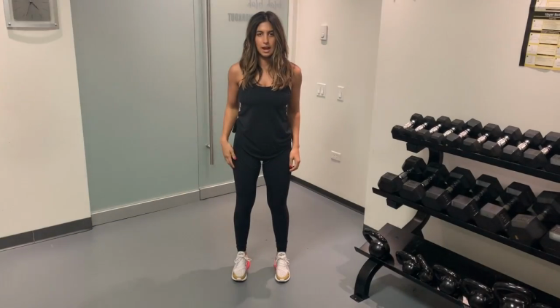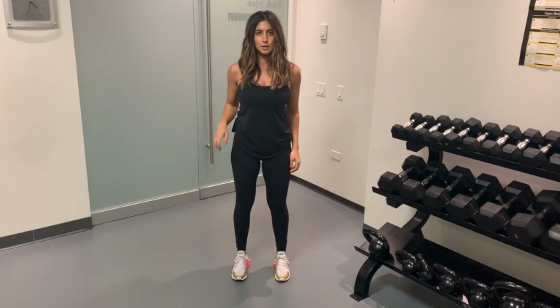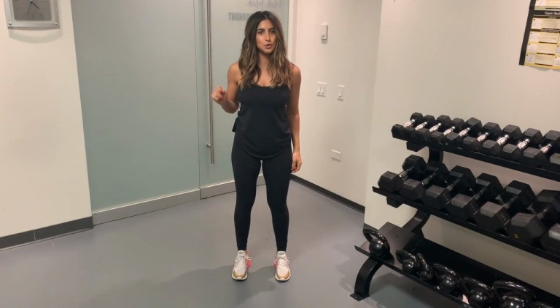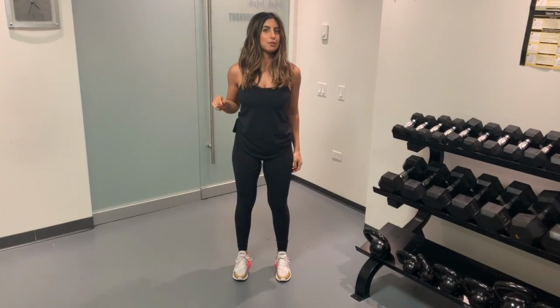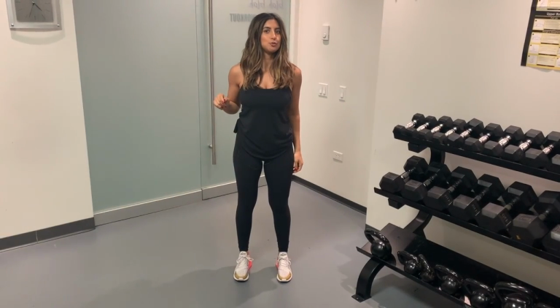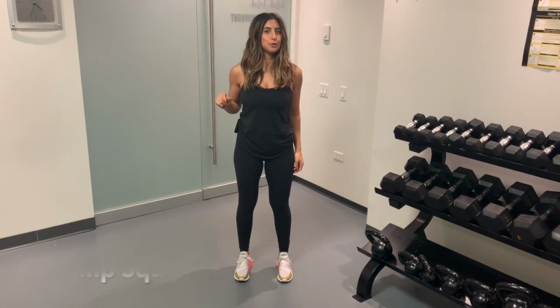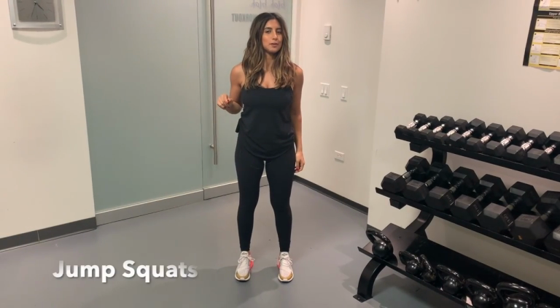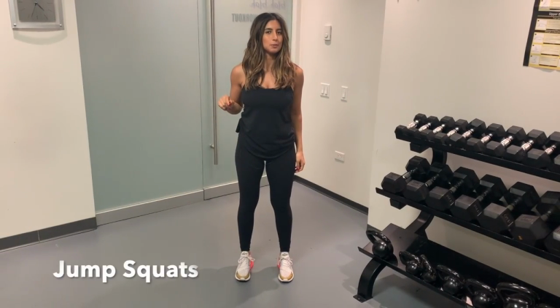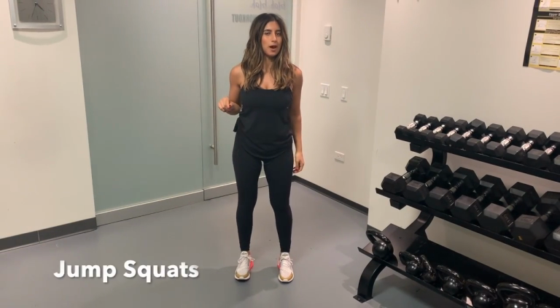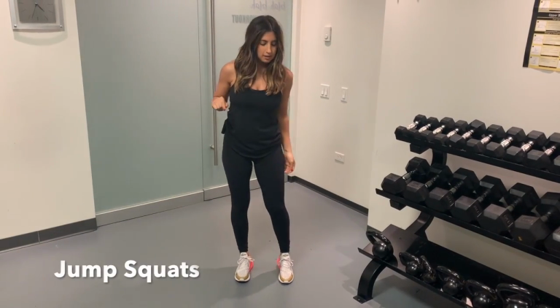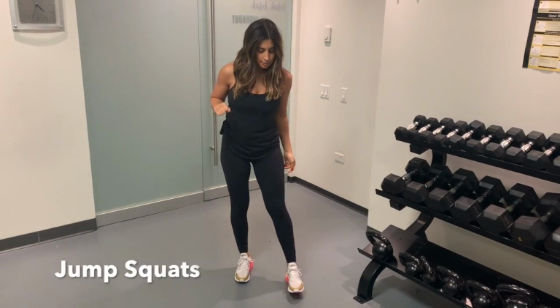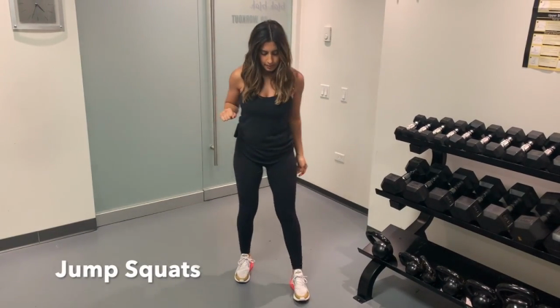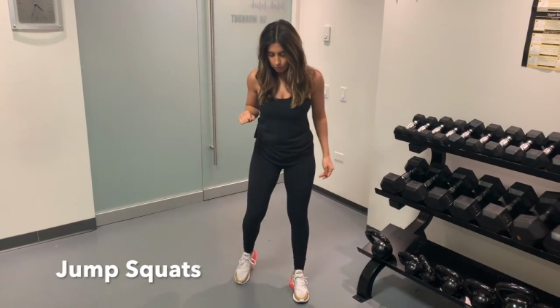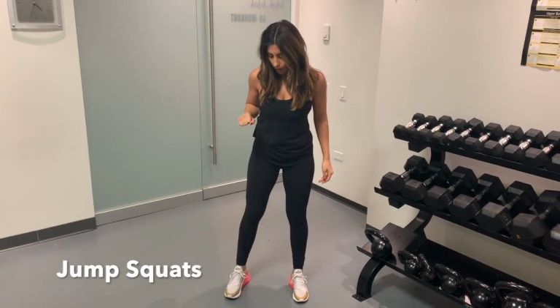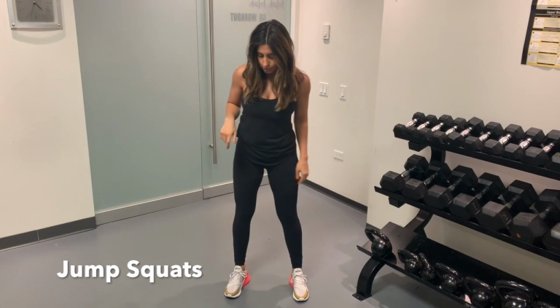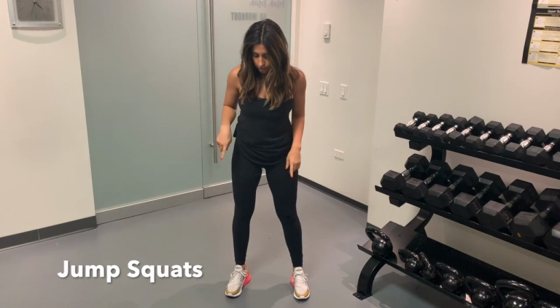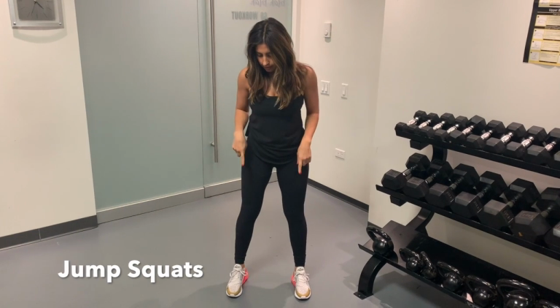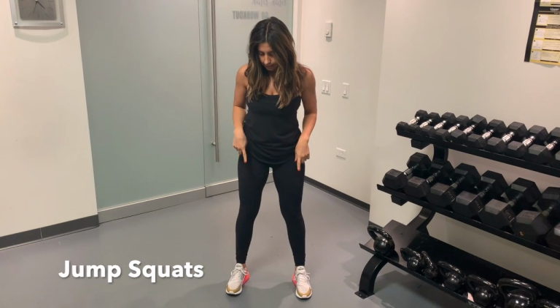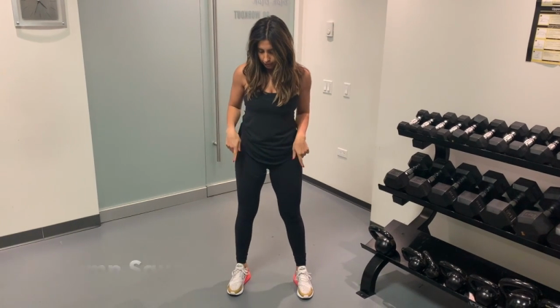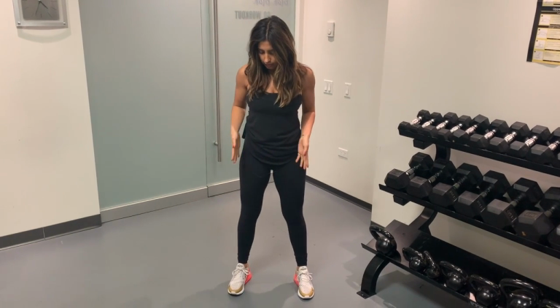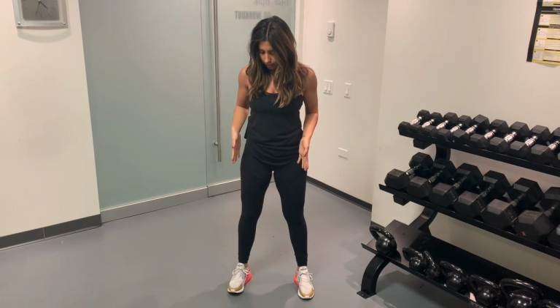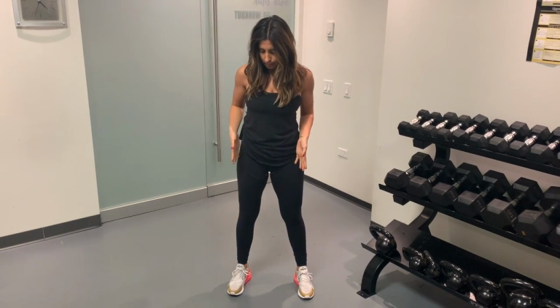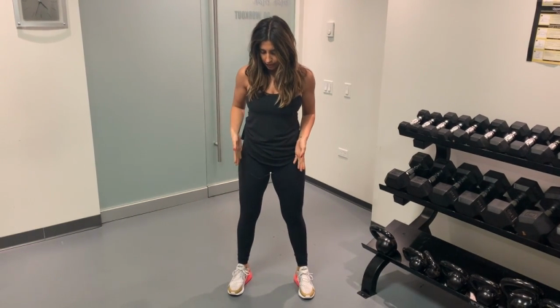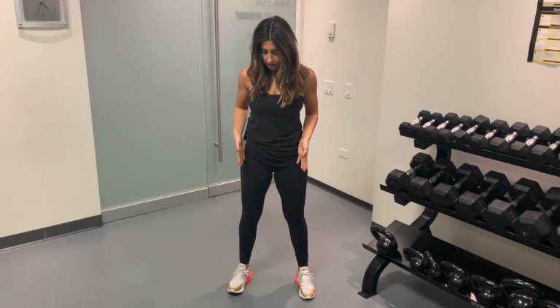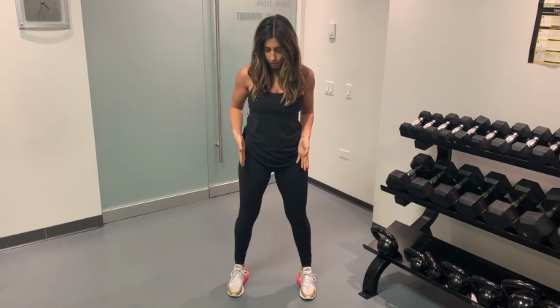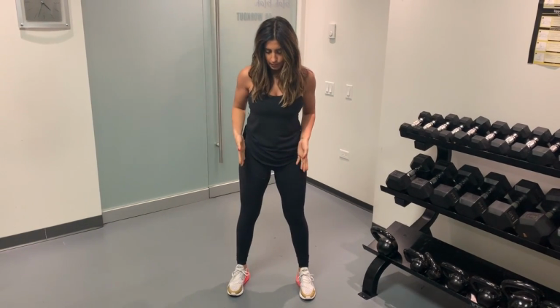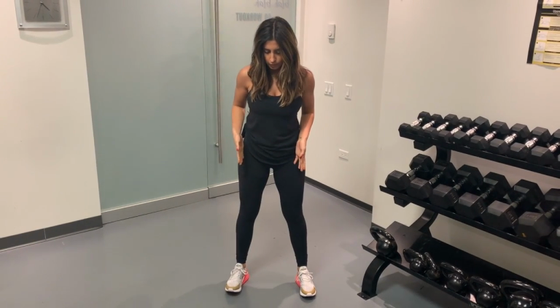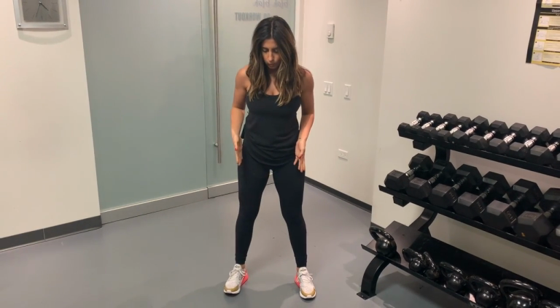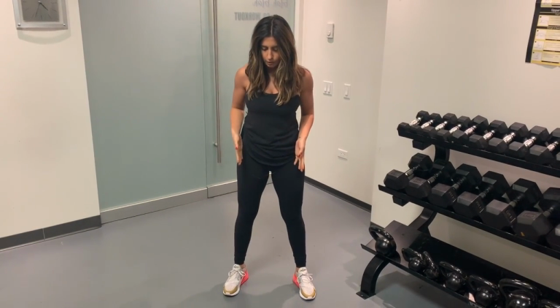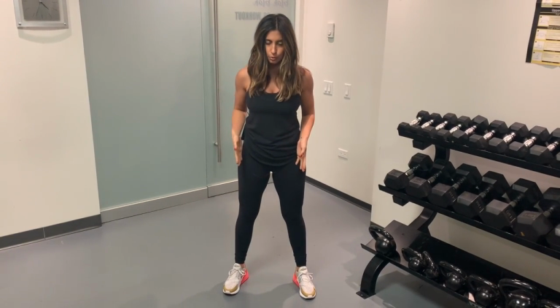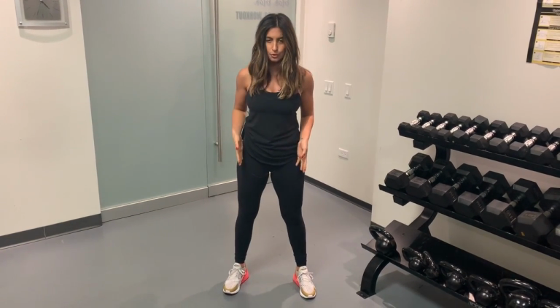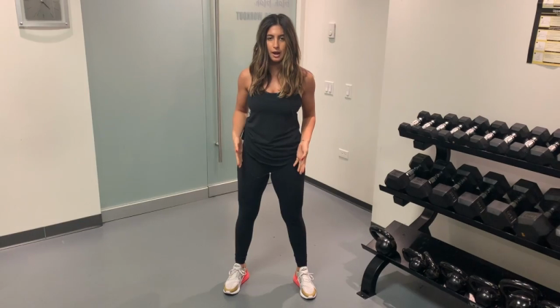I'm going to show you how to perform a jump squat. You're coming into a squat position, feet are about hip-width distance apart, maybe a little bit wider, toes are turned out.